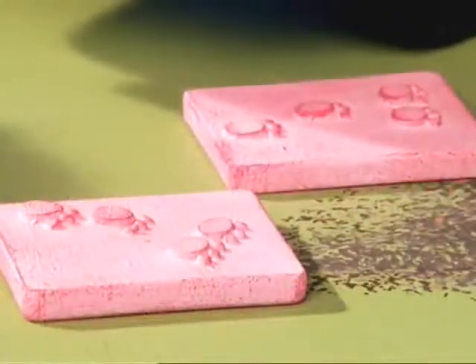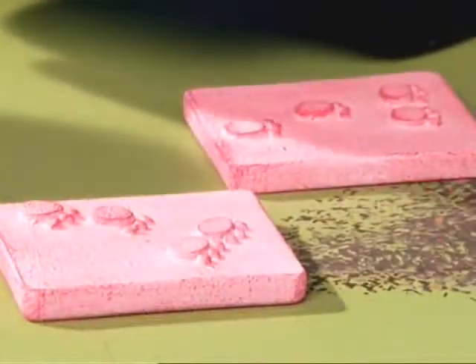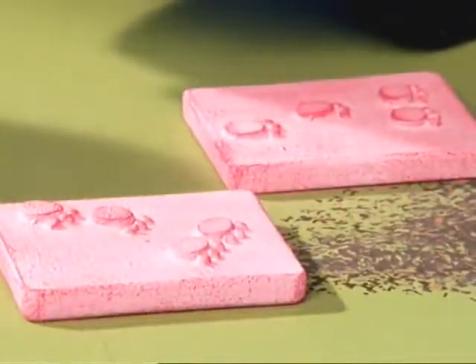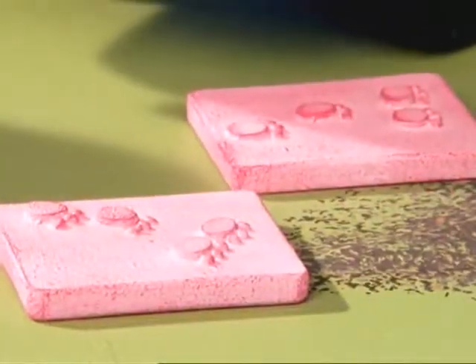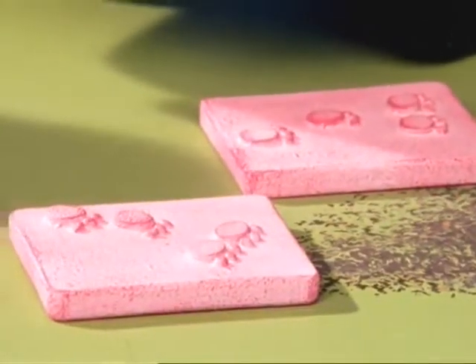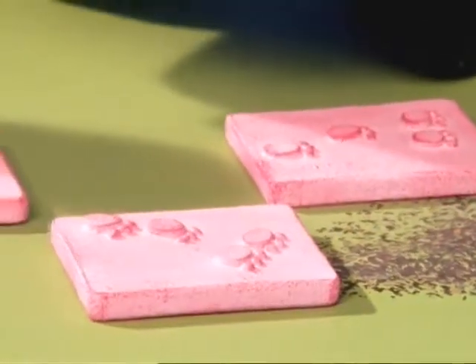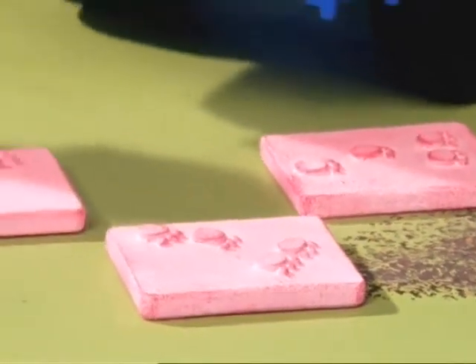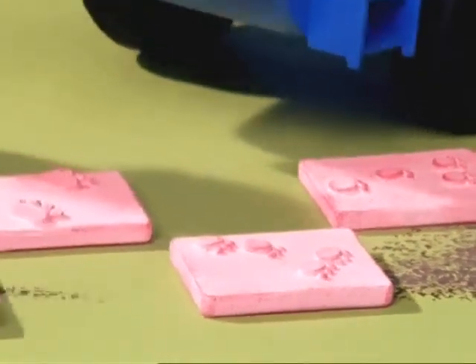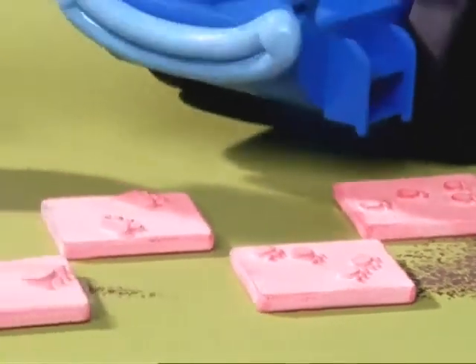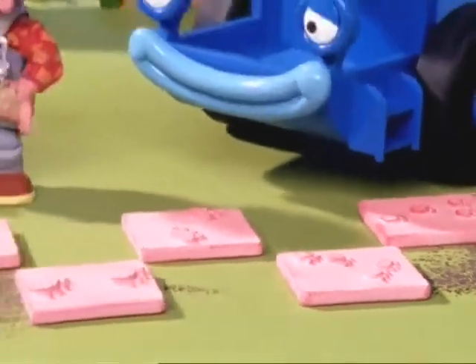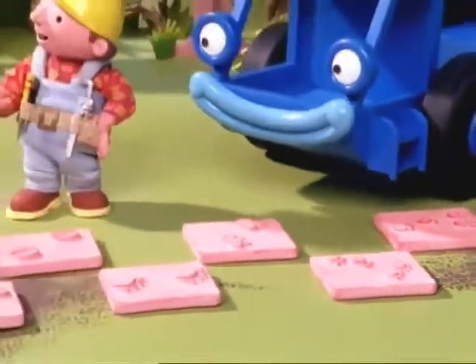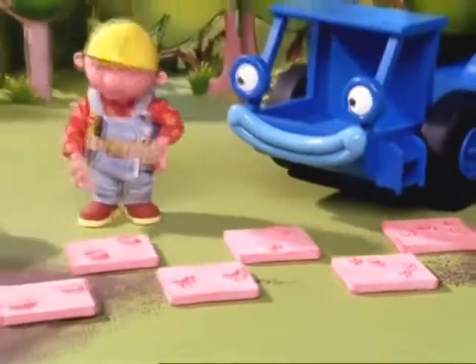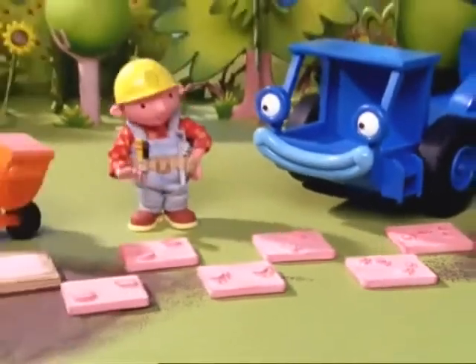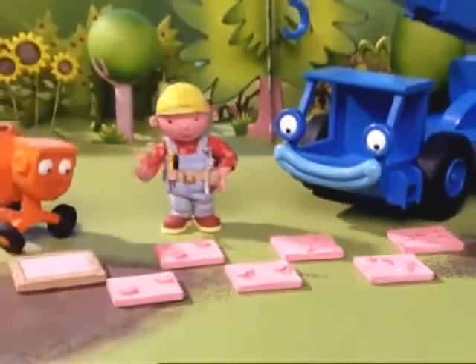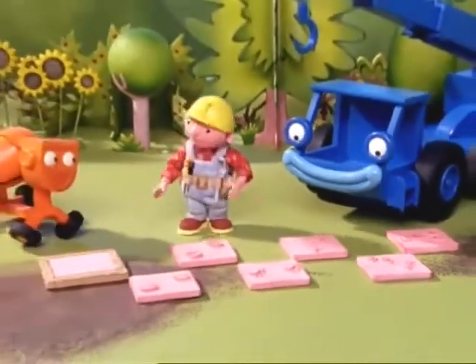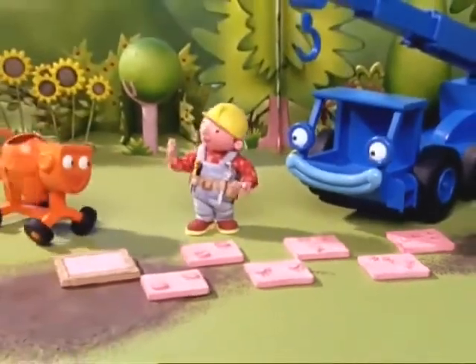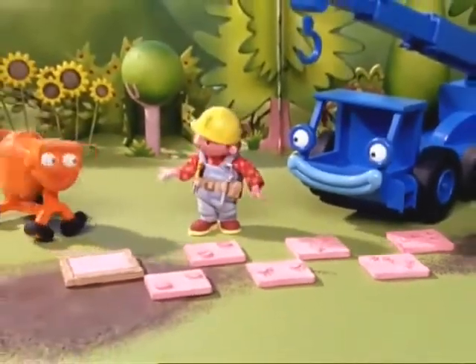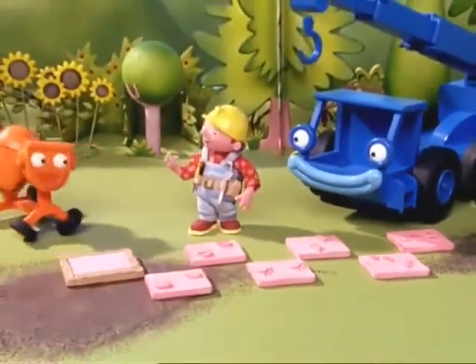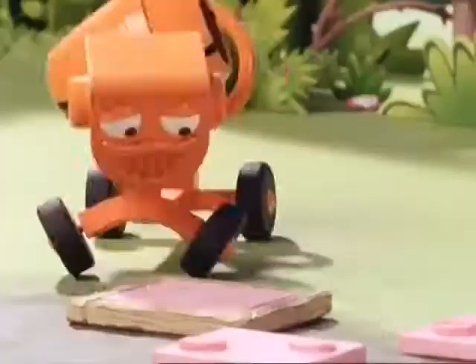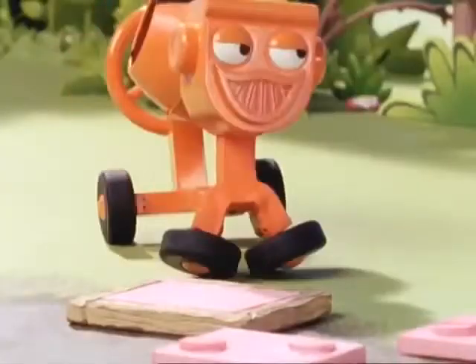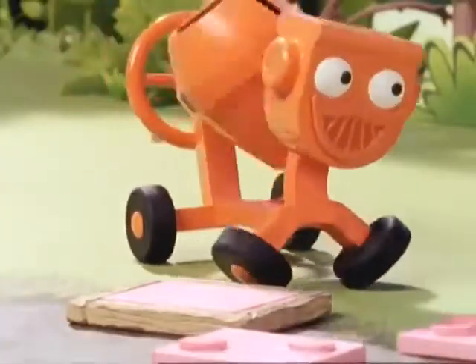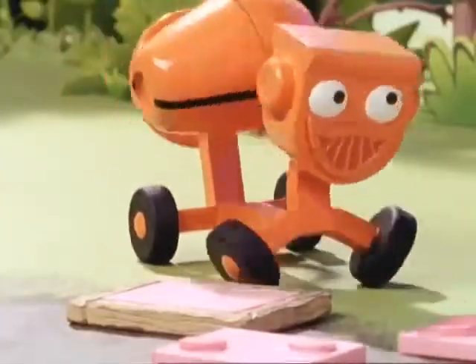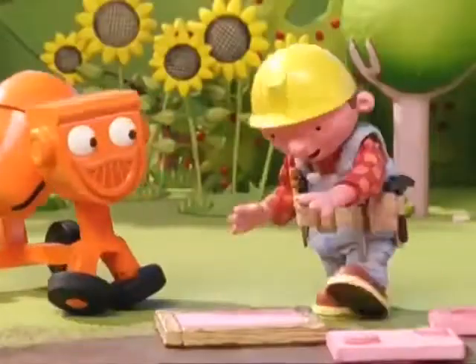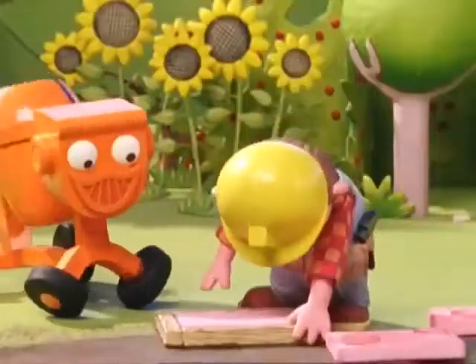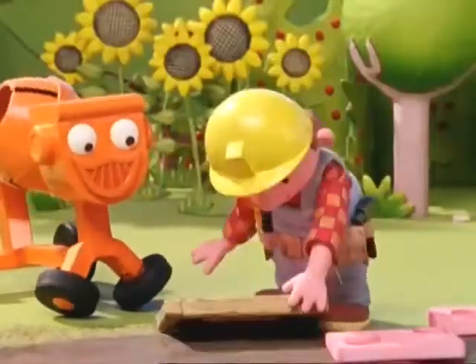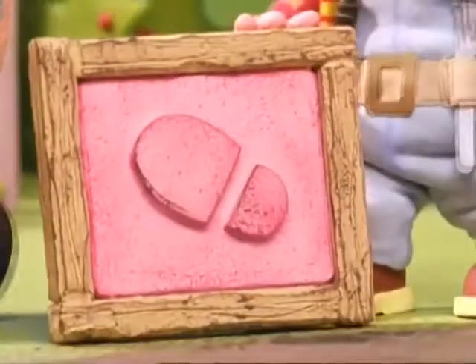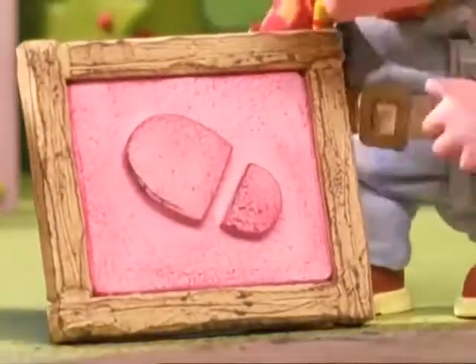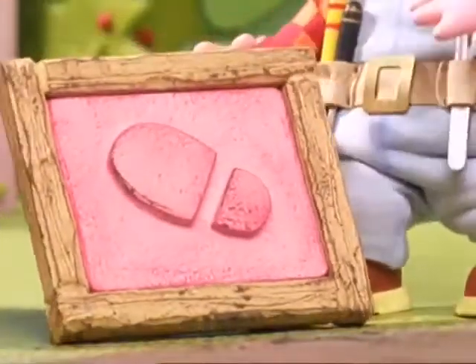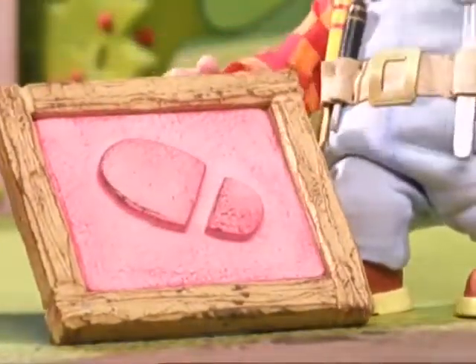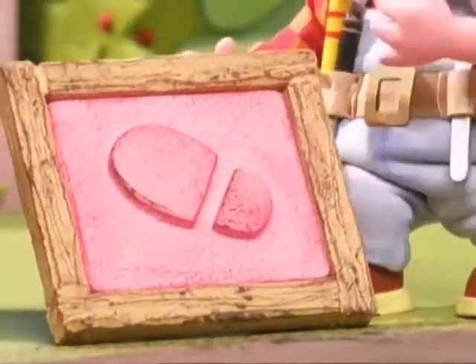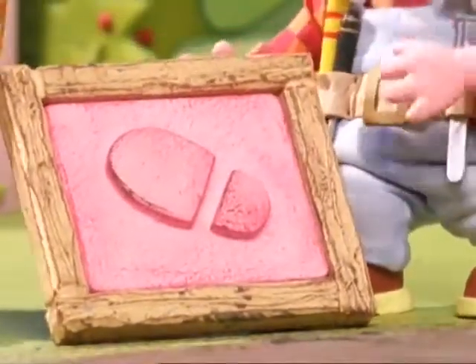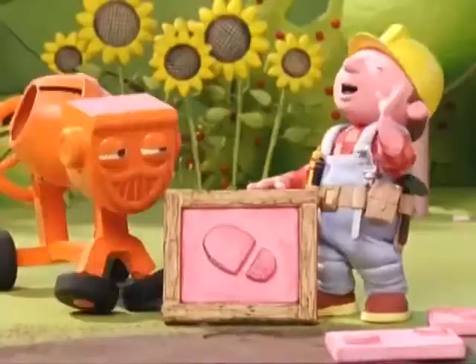Wow! Making molds is brilliant, Bob! I think these stepping stones look great. Good work, Dizzy! There's one more, Bob! Oh! My footprints! Ha-ha-ha-ha-ha!